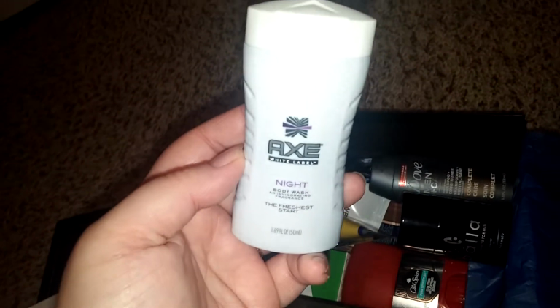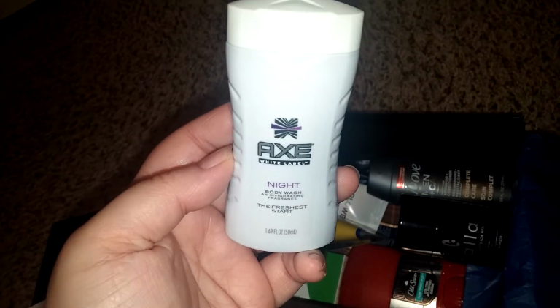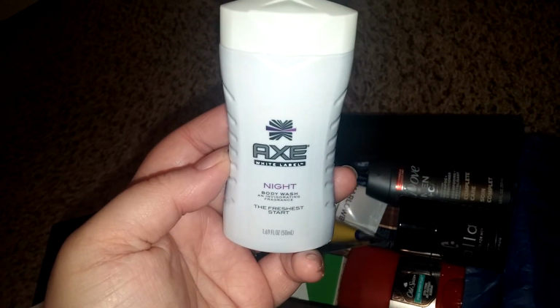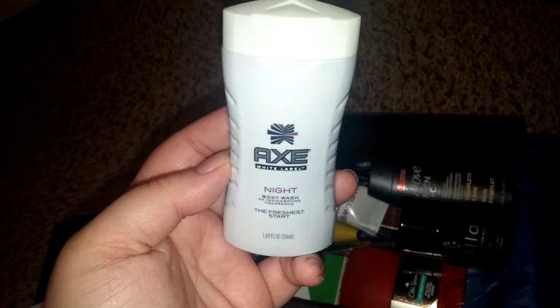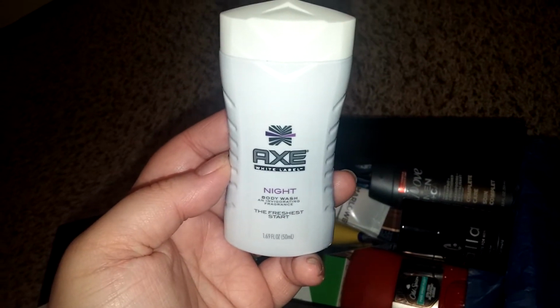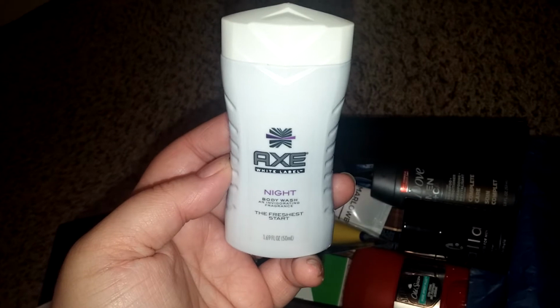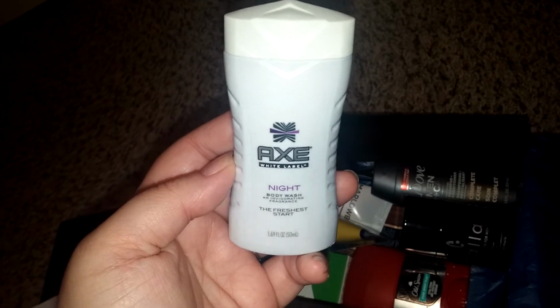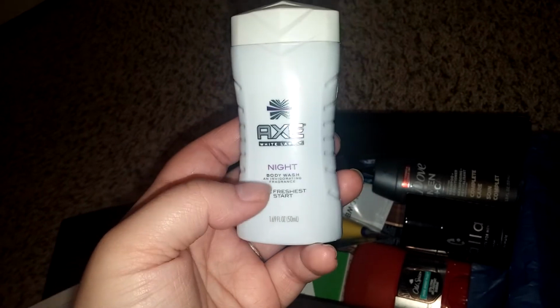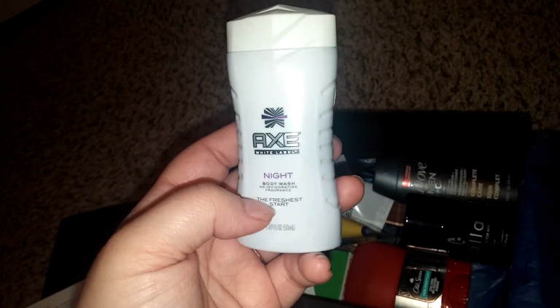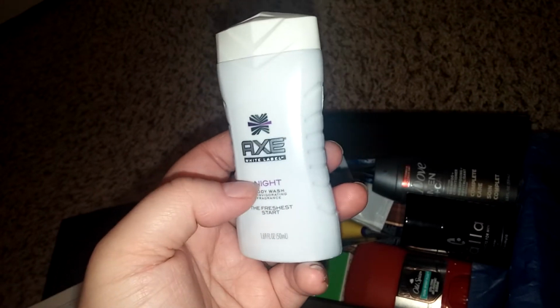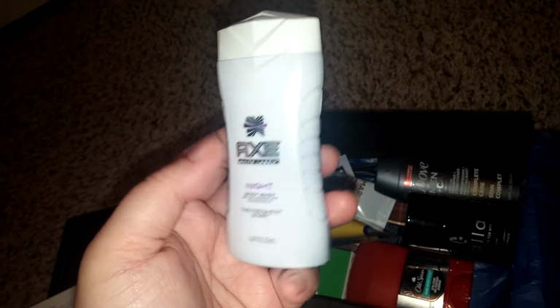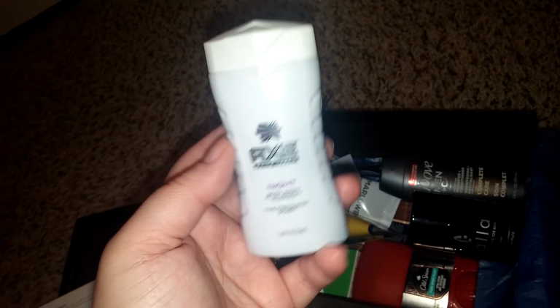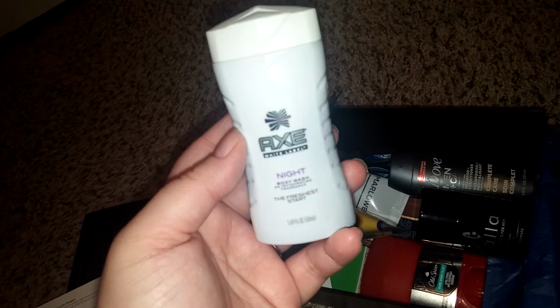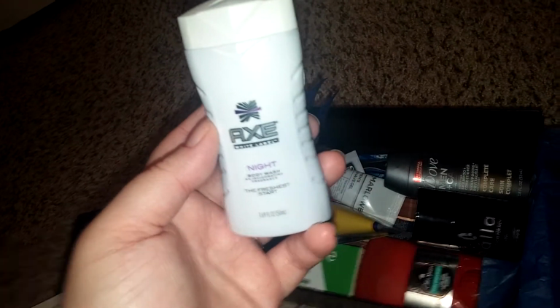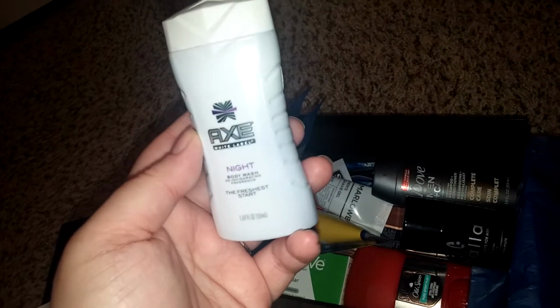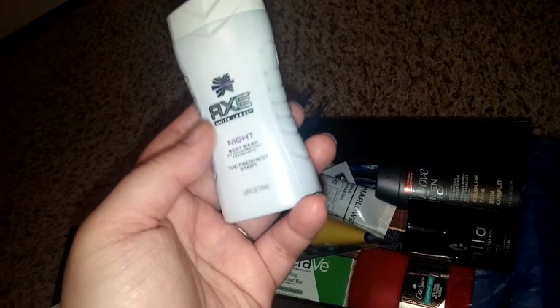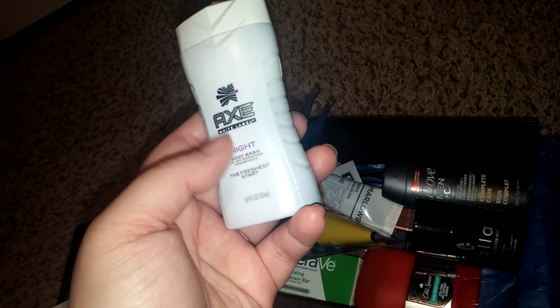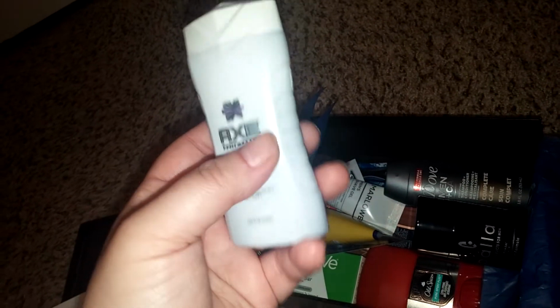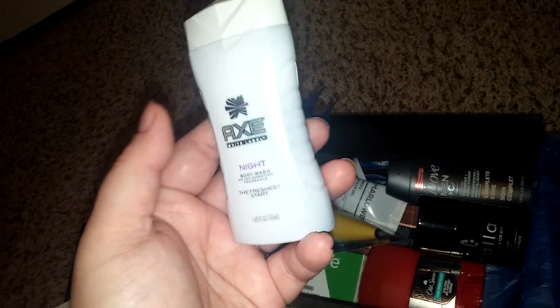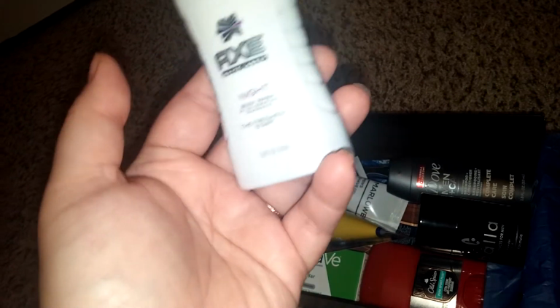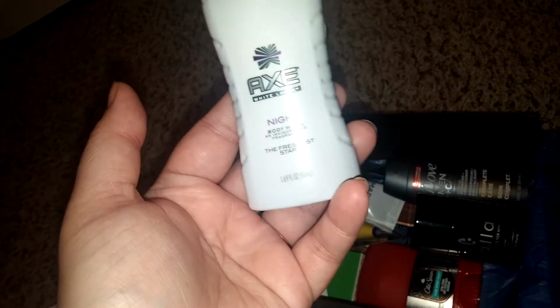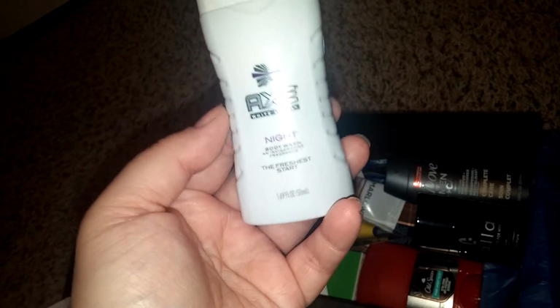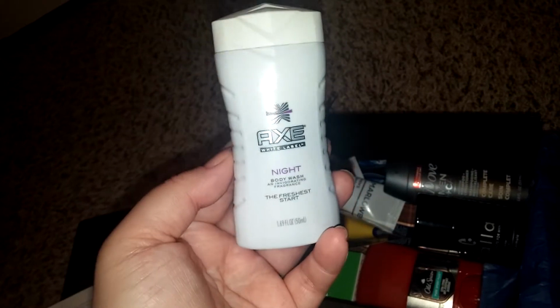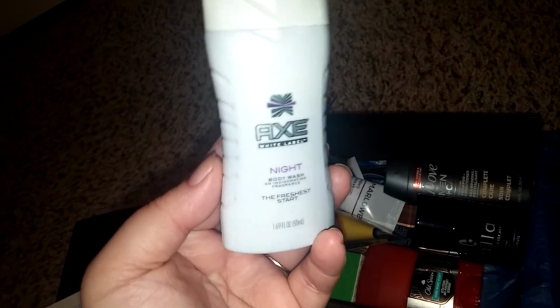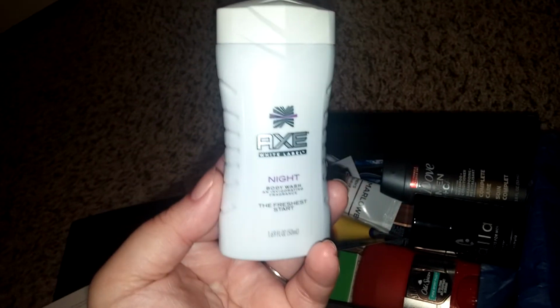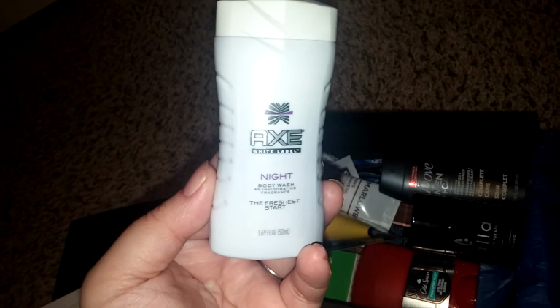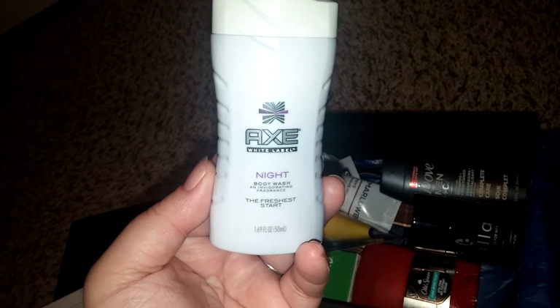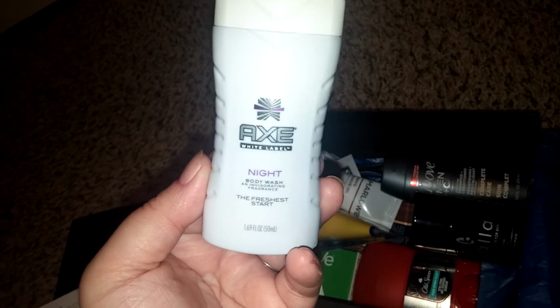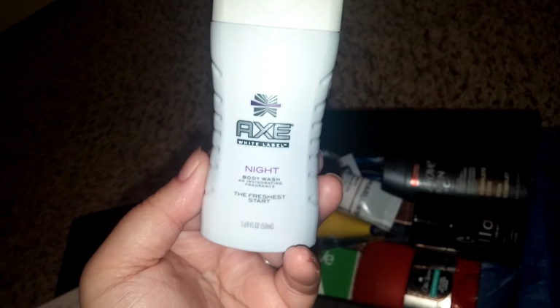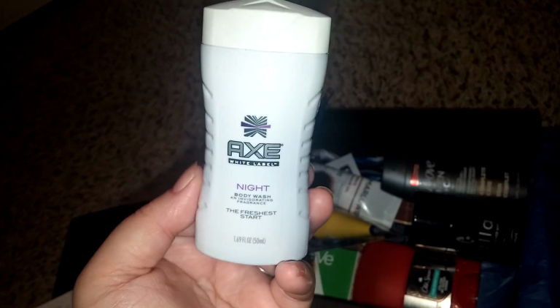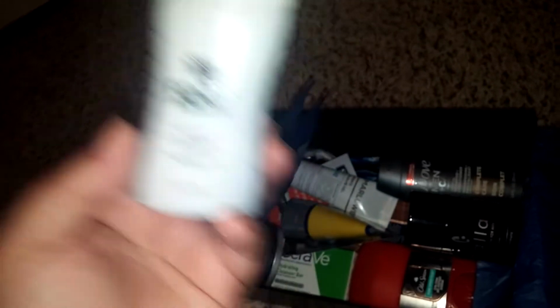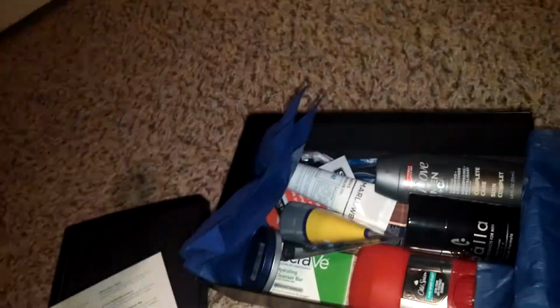This is a sample size of the Axe Knight. It has a little bit of a lavender scent, but it's like a manly lavender scent. My husband already smelled it and he said it smelled nice.